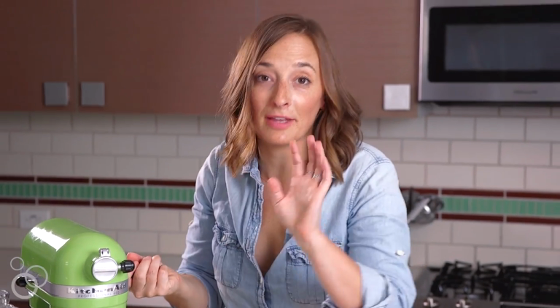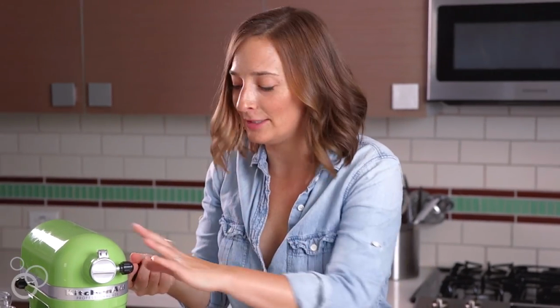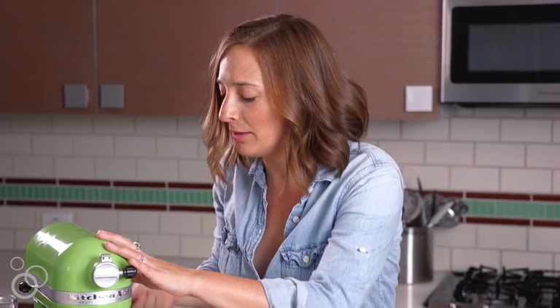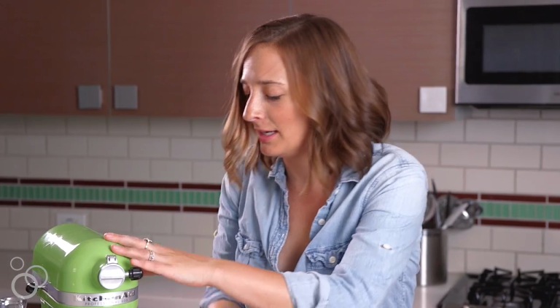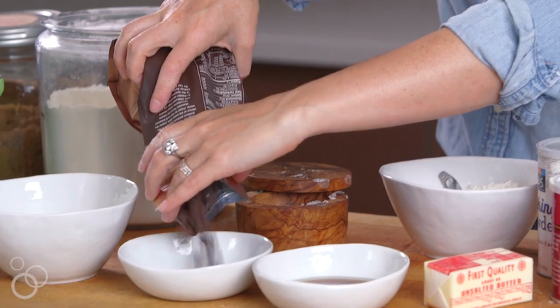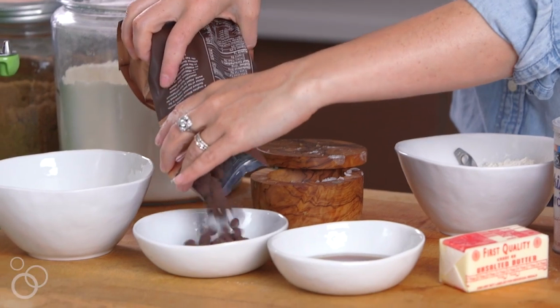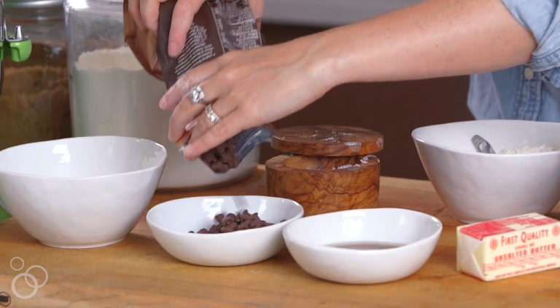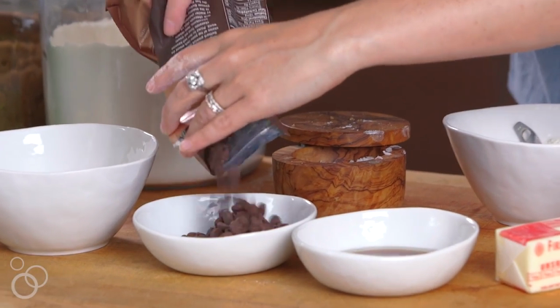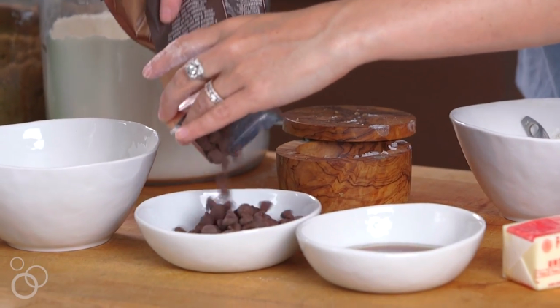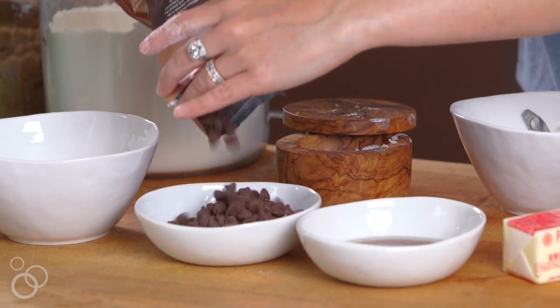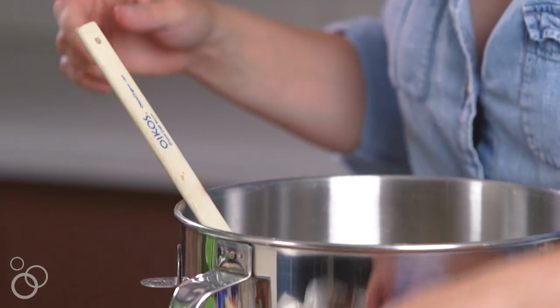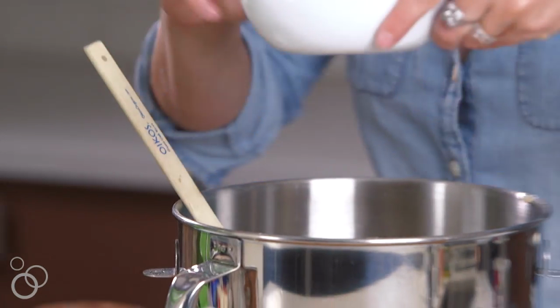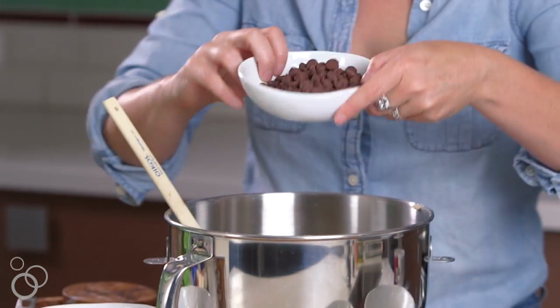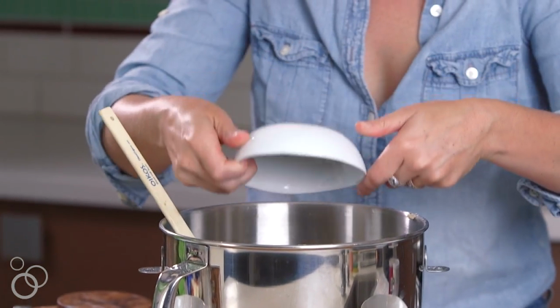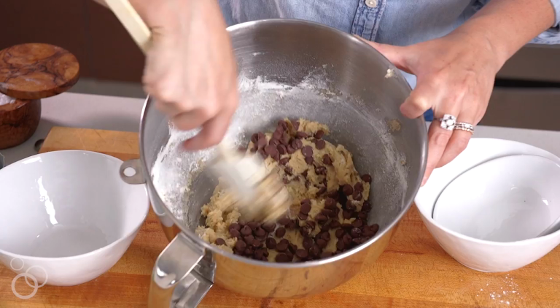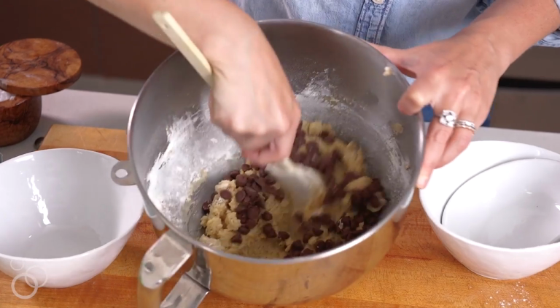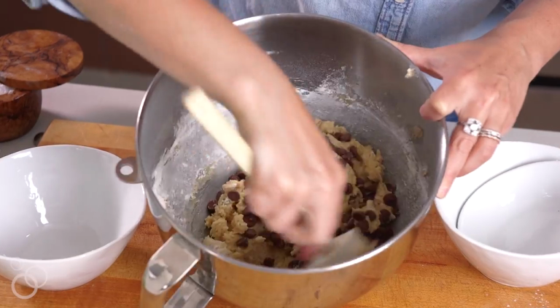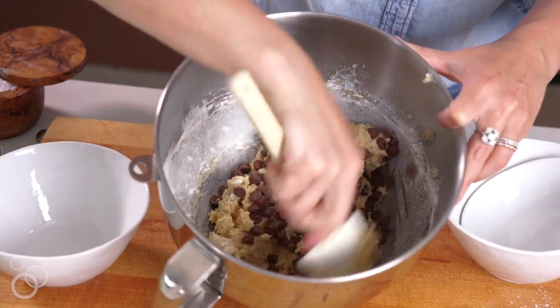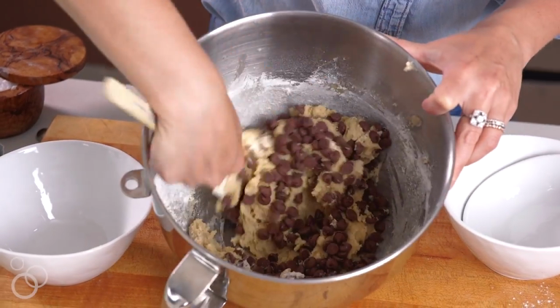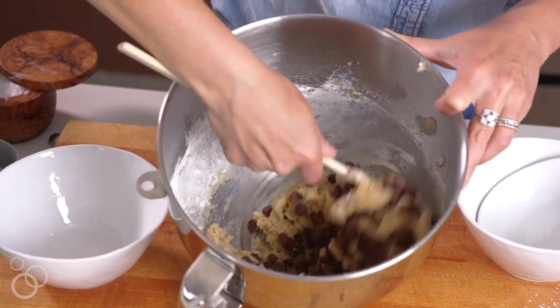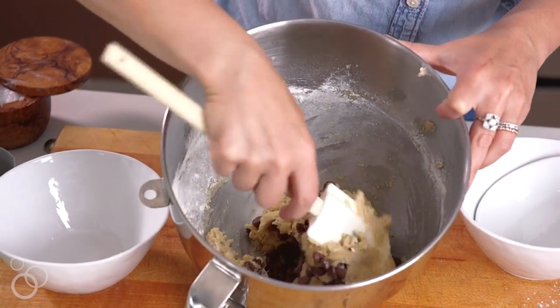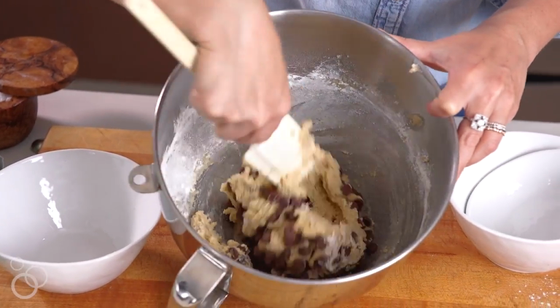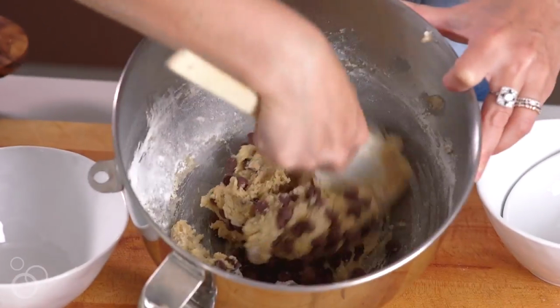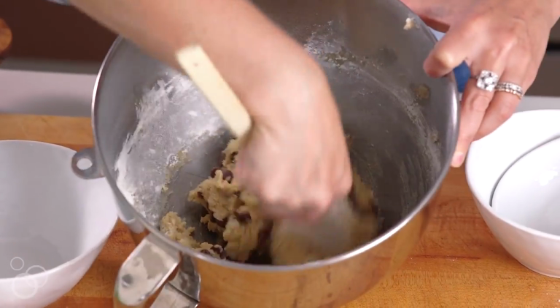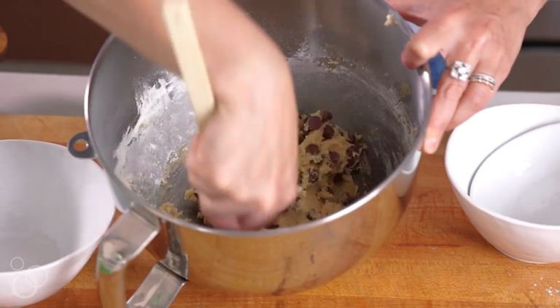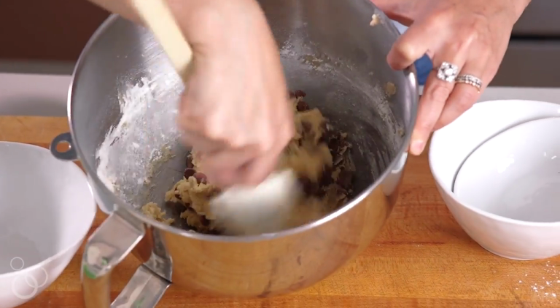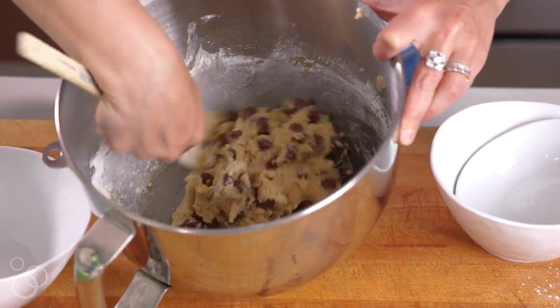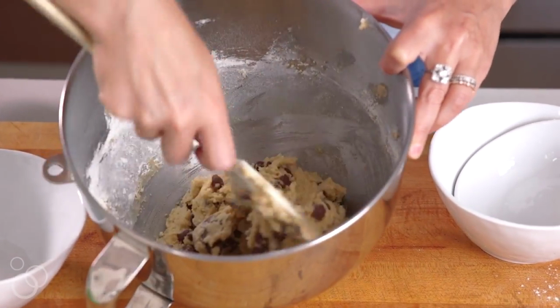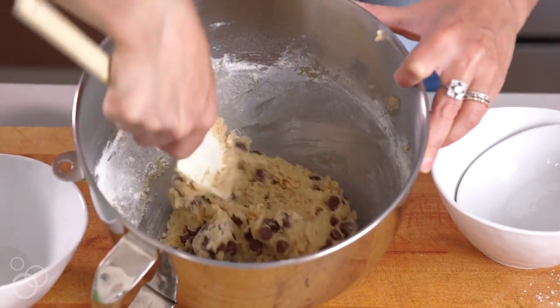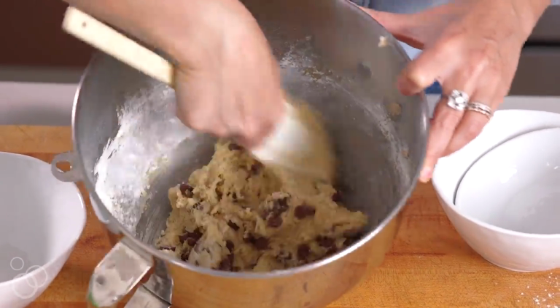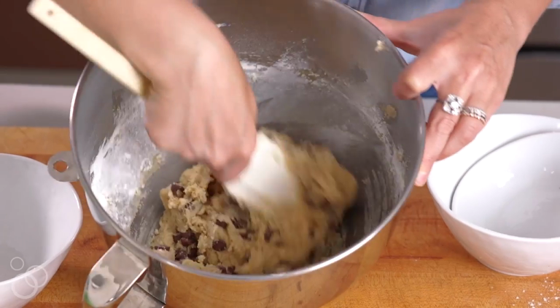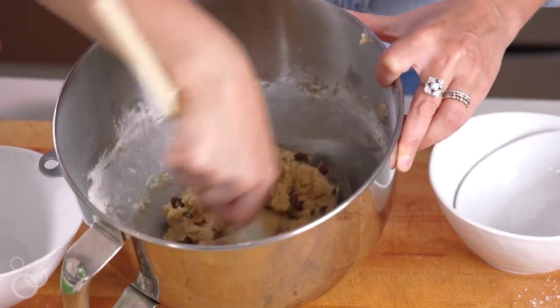Now that that's all combined, we're gonna fold in the chocolate chips by hand. Chocolate chips are going in — just mix them in by hand. And this, you guys, is the bottom layer for the slutty brownies.